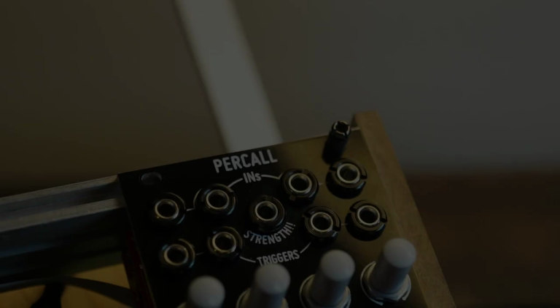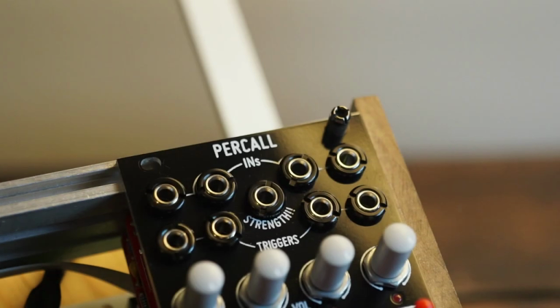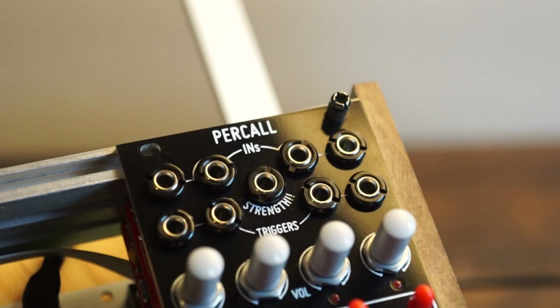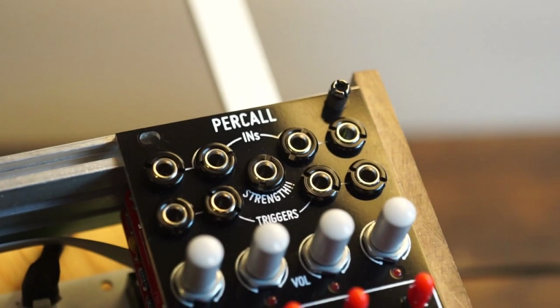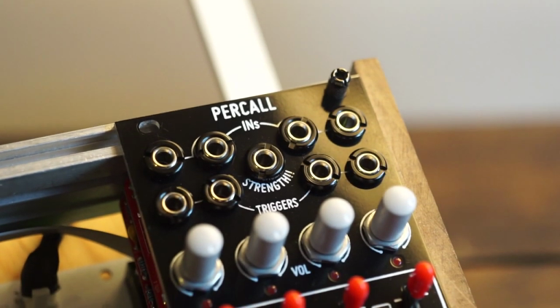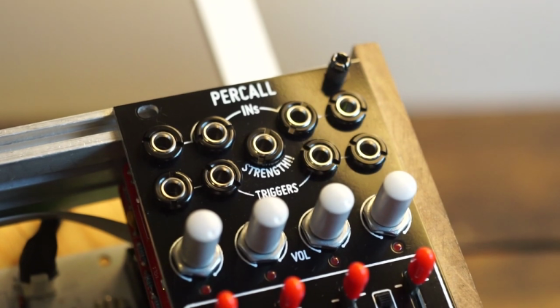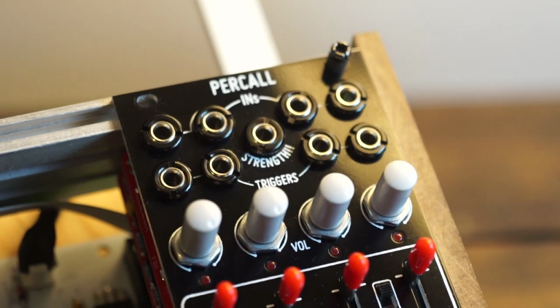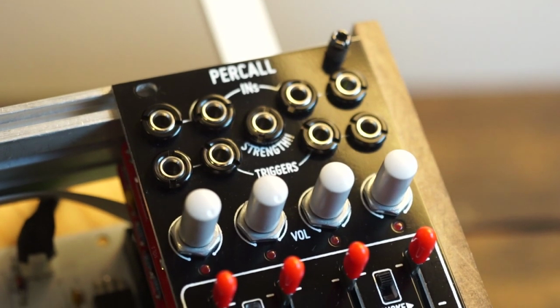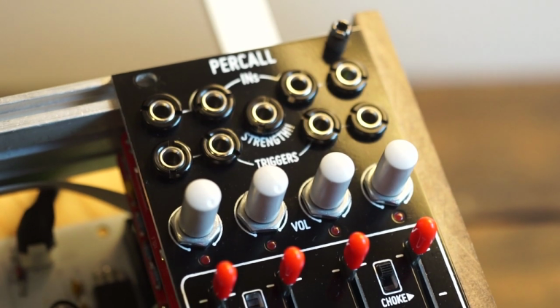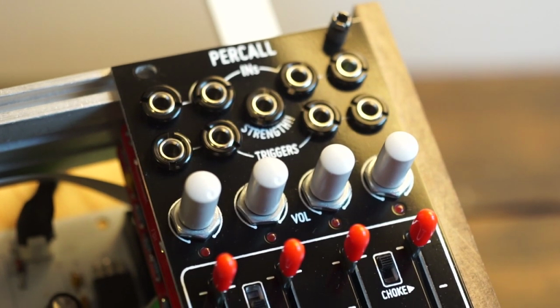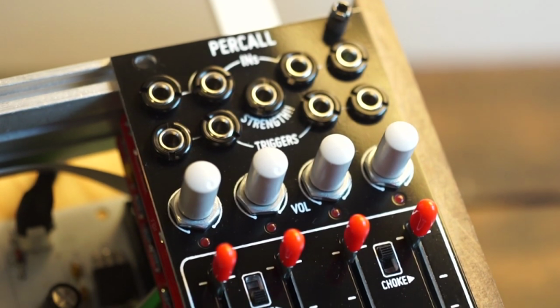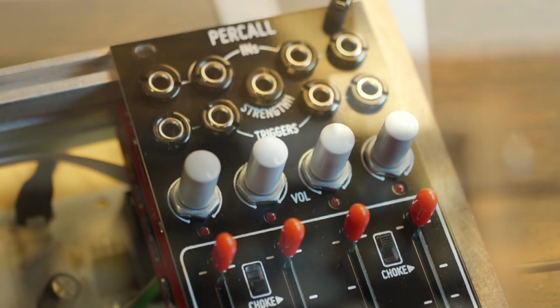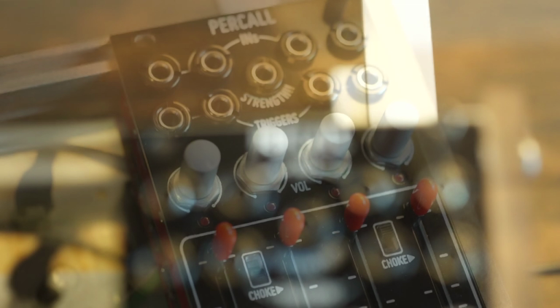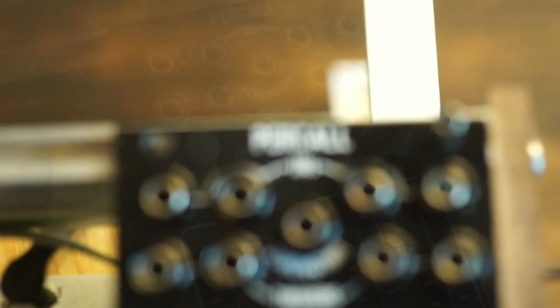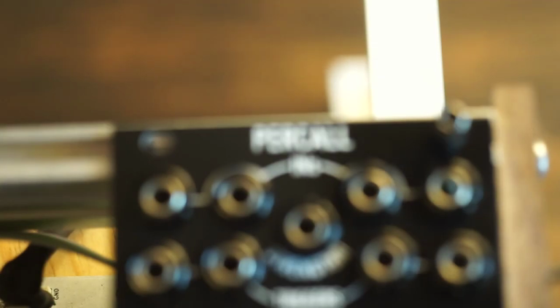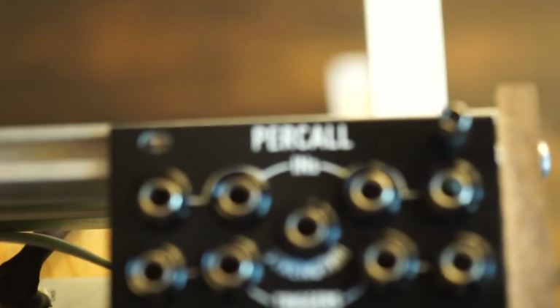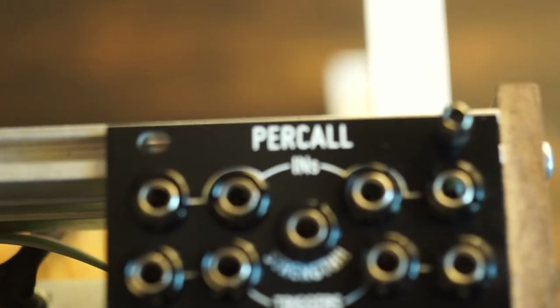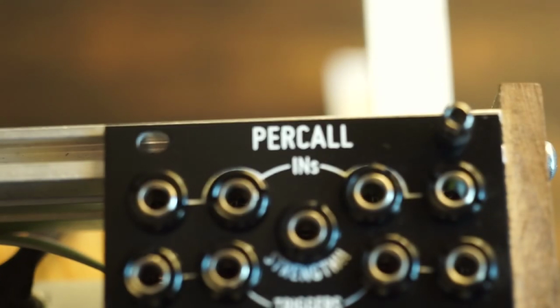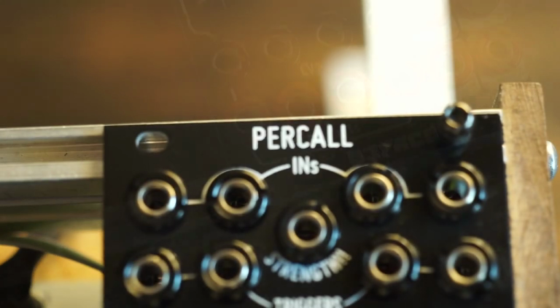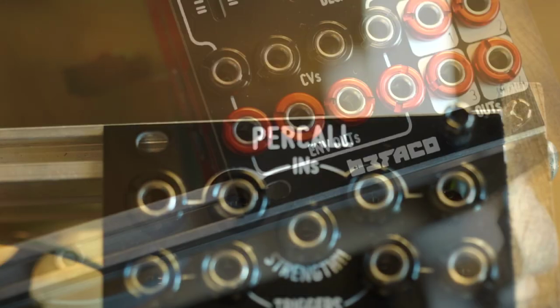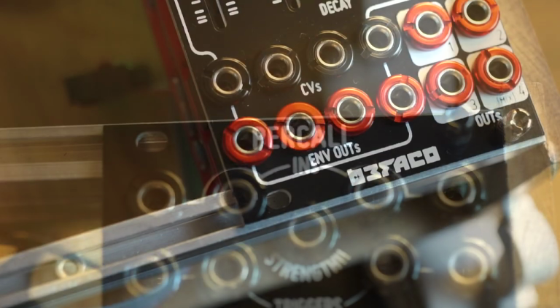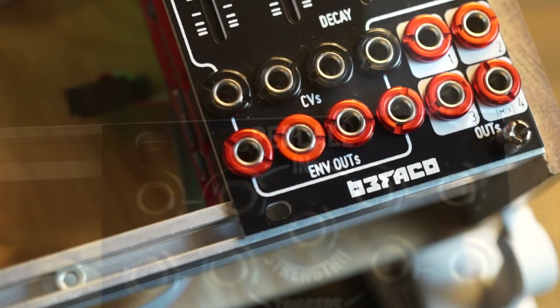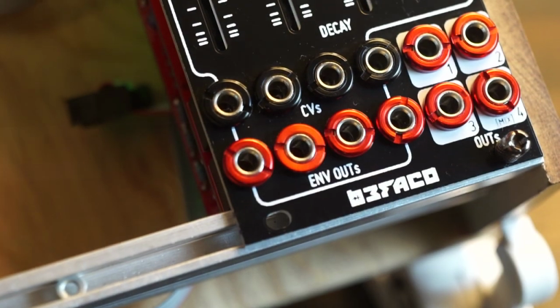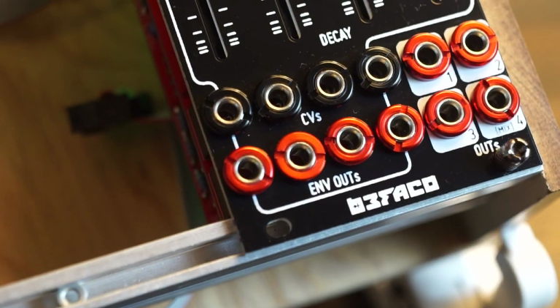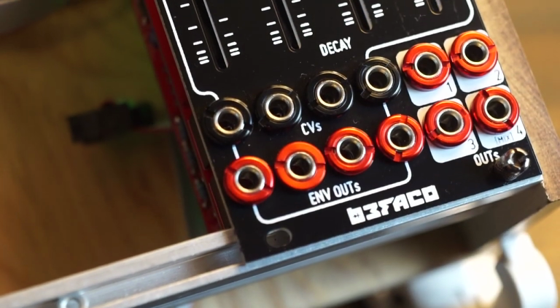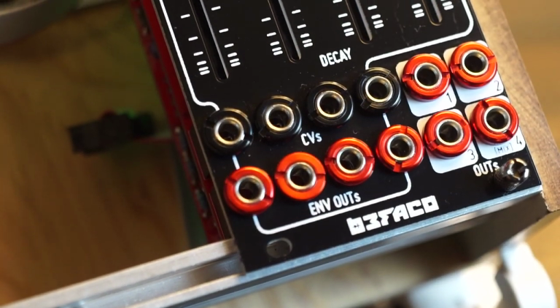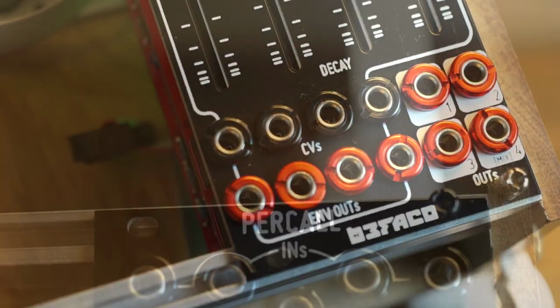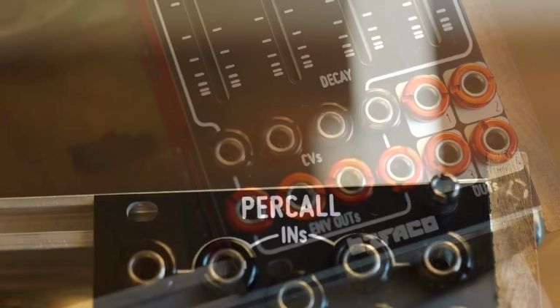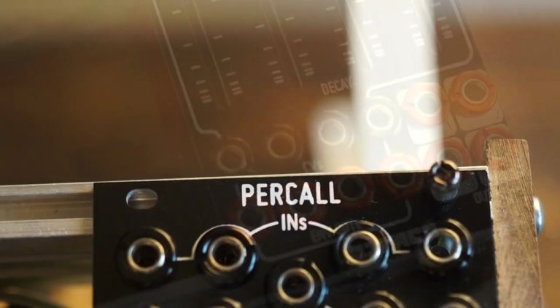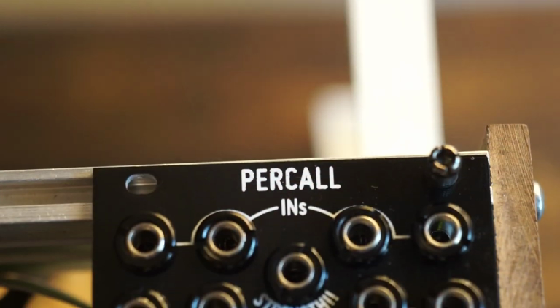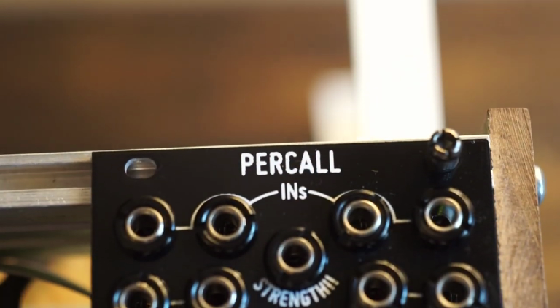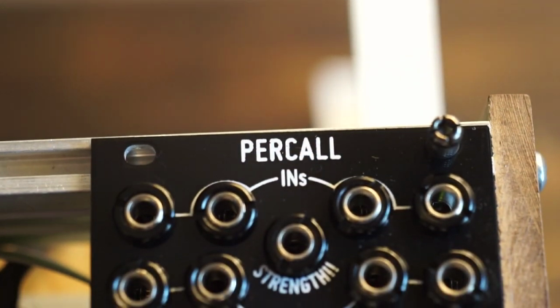Hi, I'm Kinkas and I'm a synth DIY guy. Today we're building the brand new Percall kit from Befaco. Percall is the new member of the Kickall family.